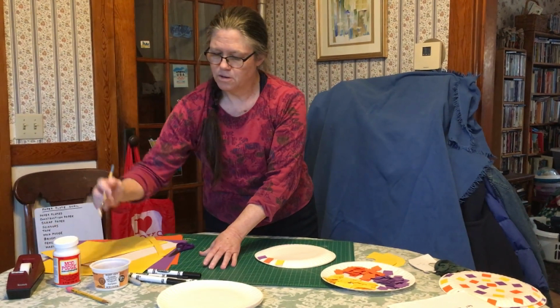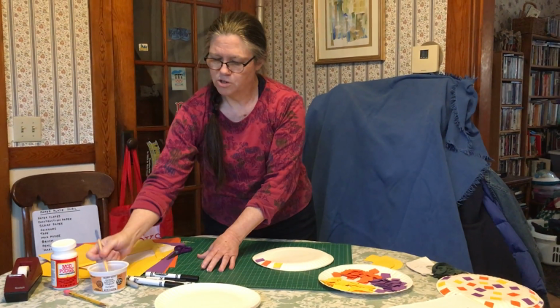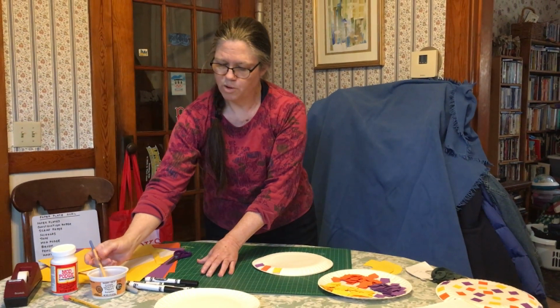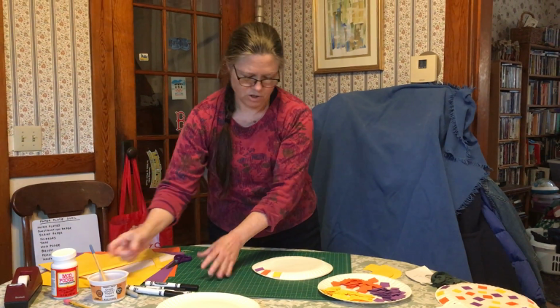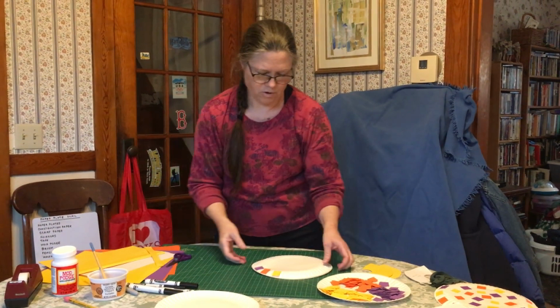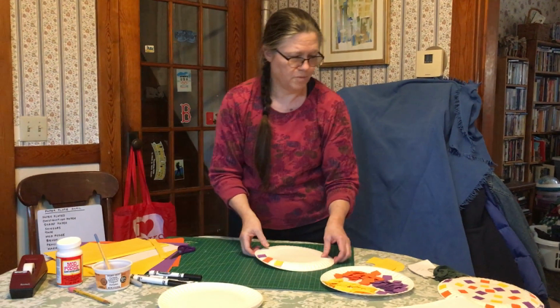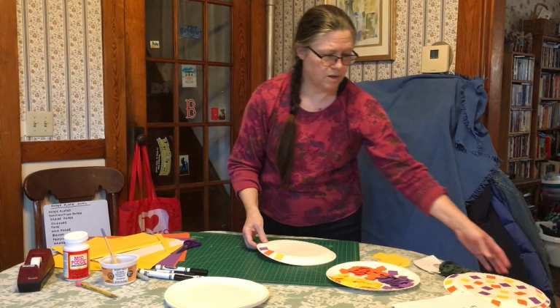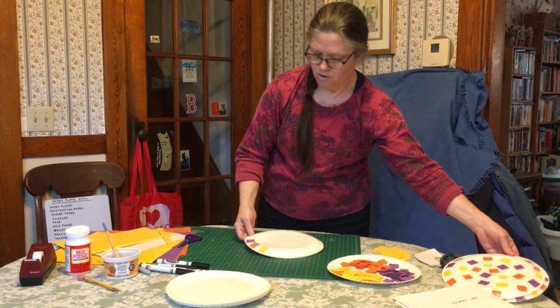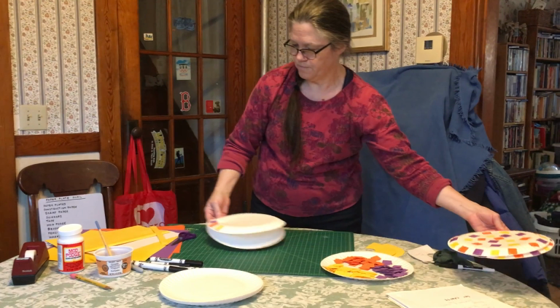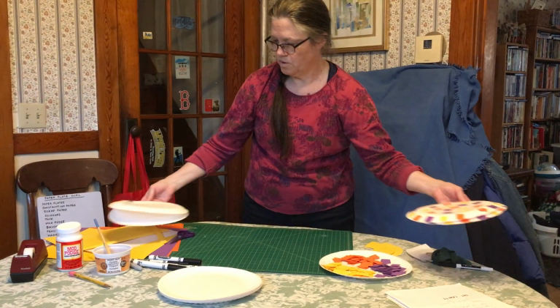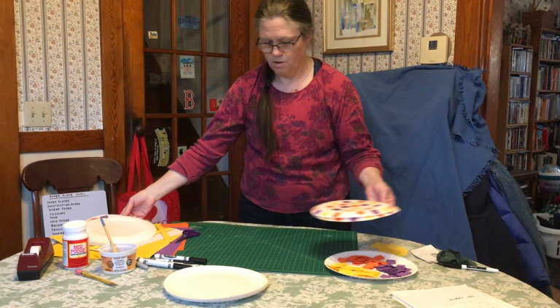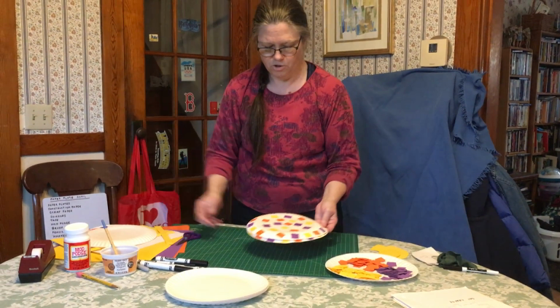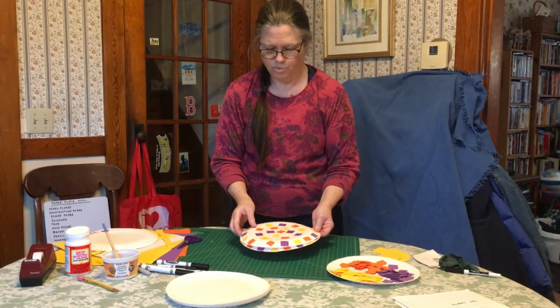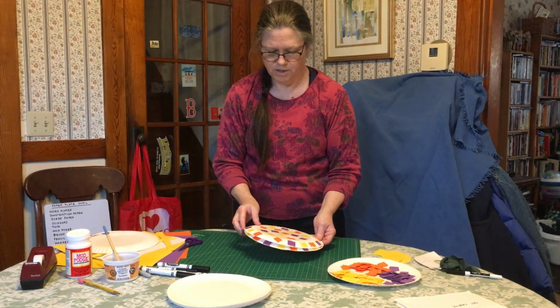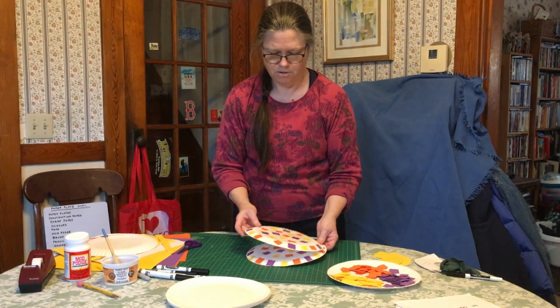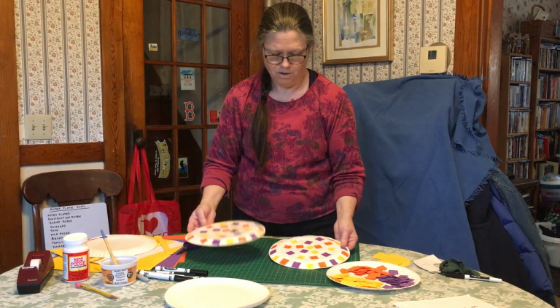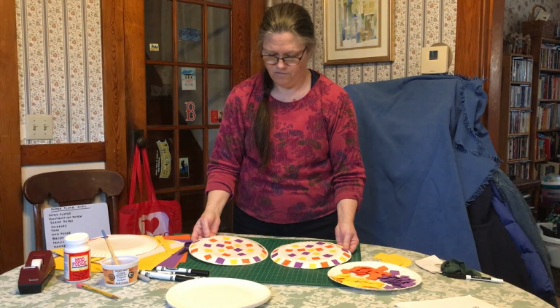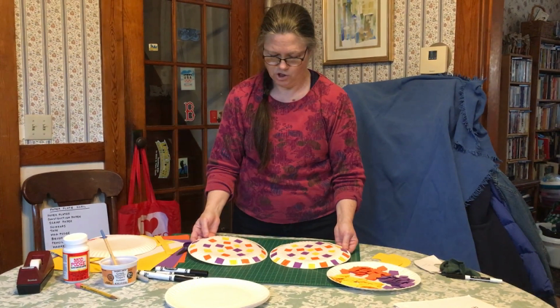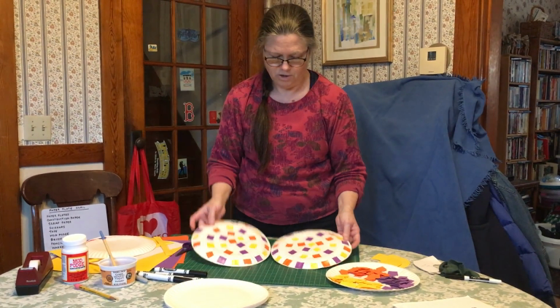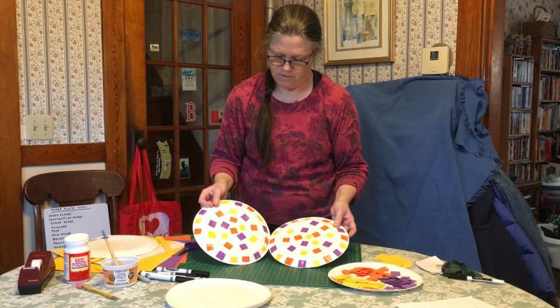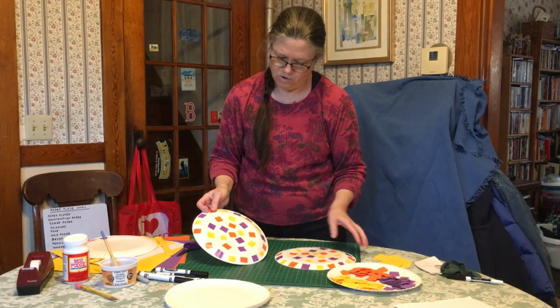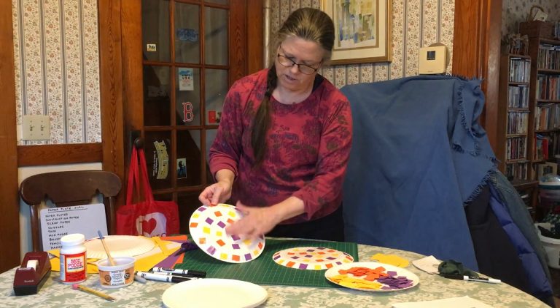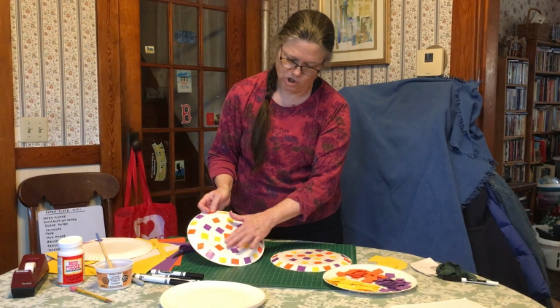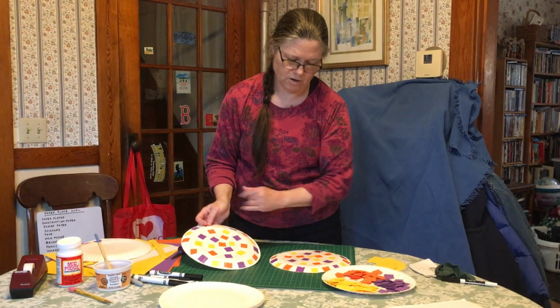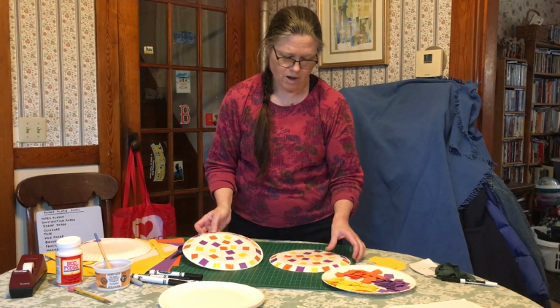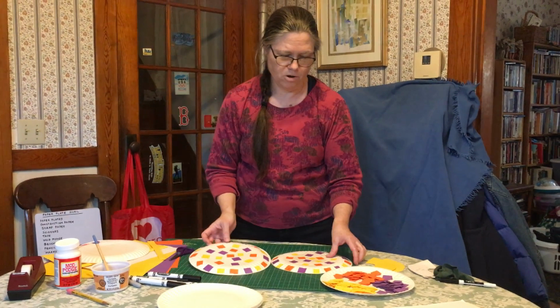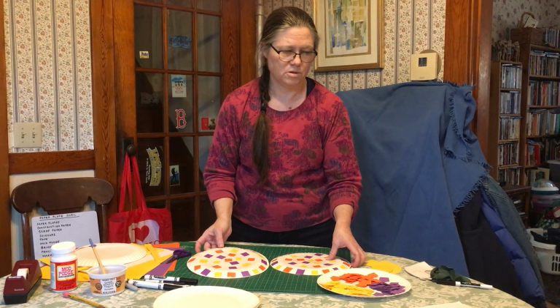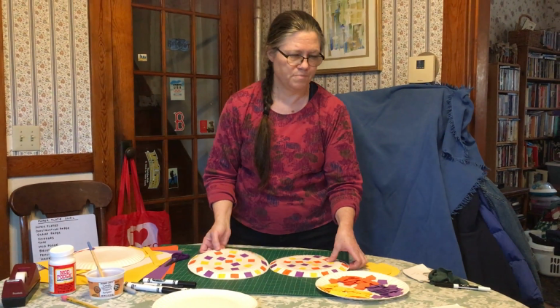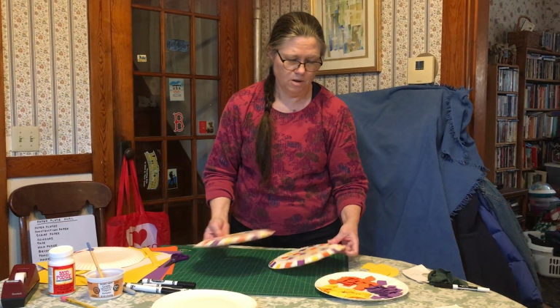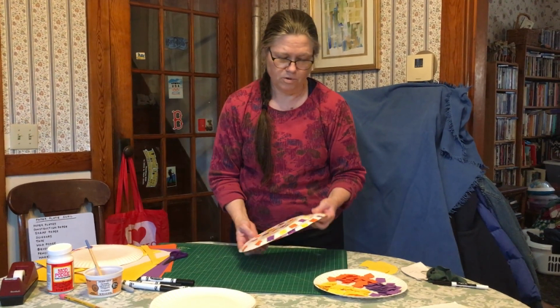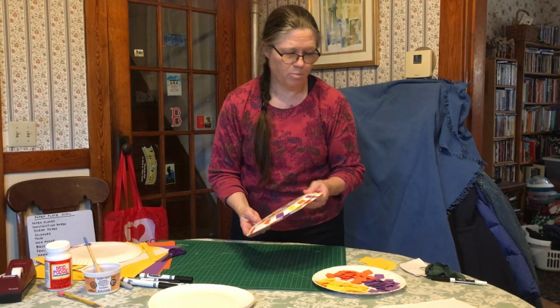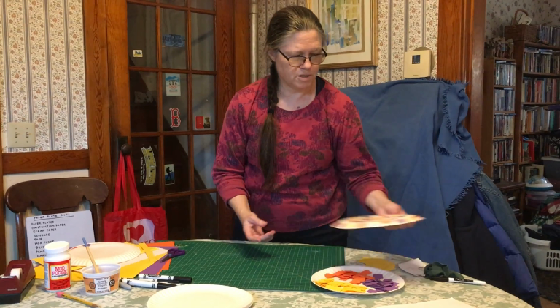I'm just going to put my brush in the water. Now here are two plates that I finished — I don't know if you can see how shiny they are from where I coated them. So now that part's done.